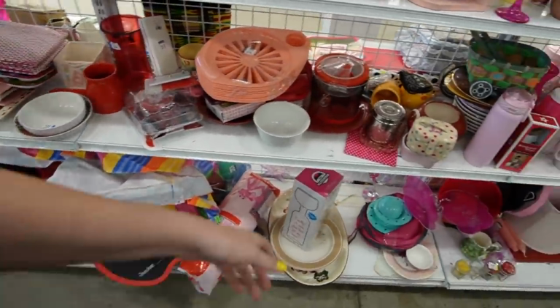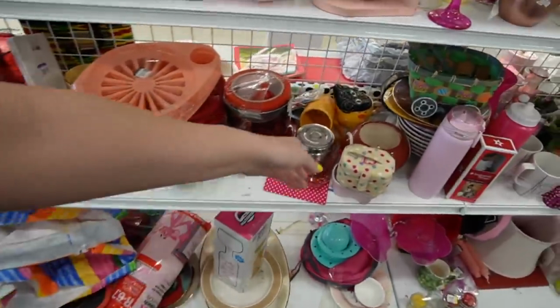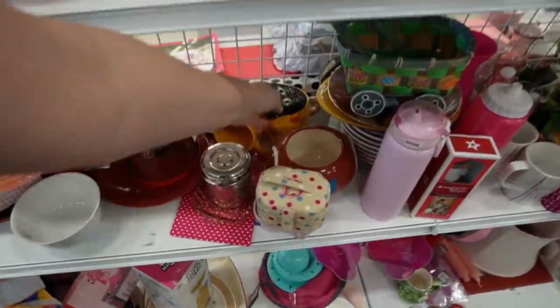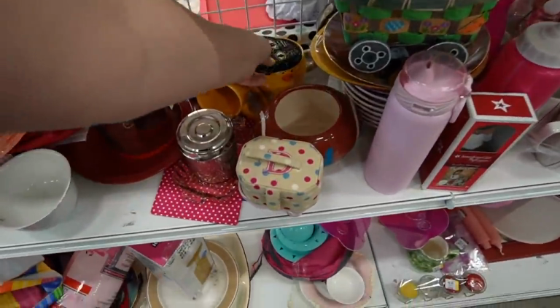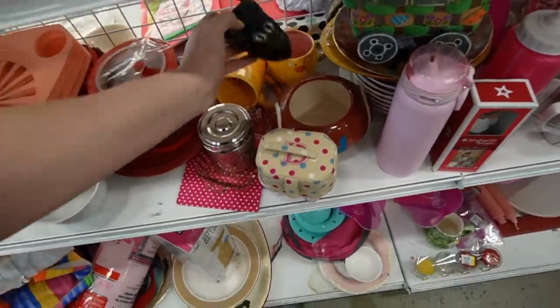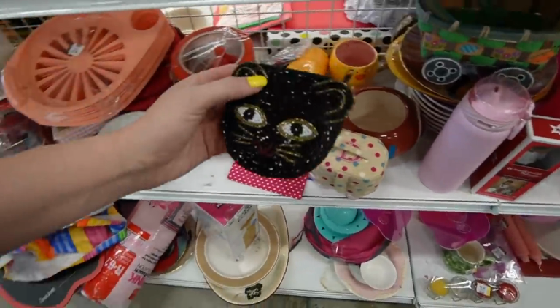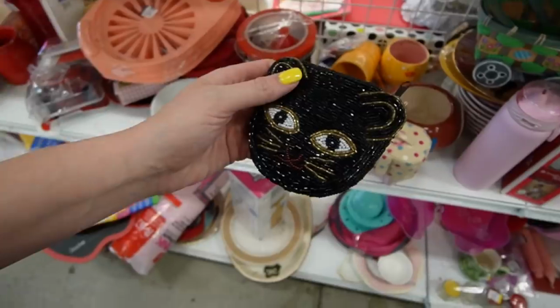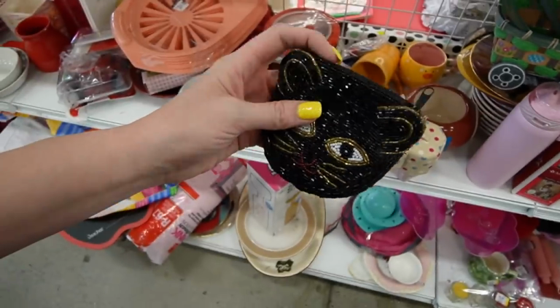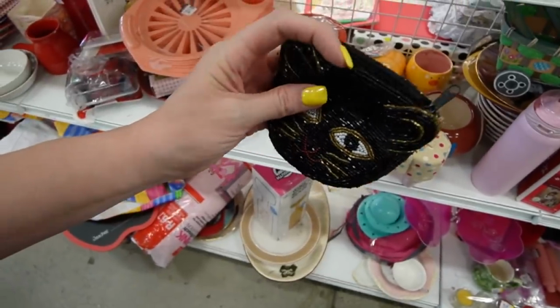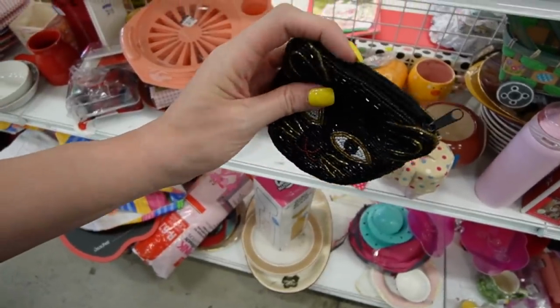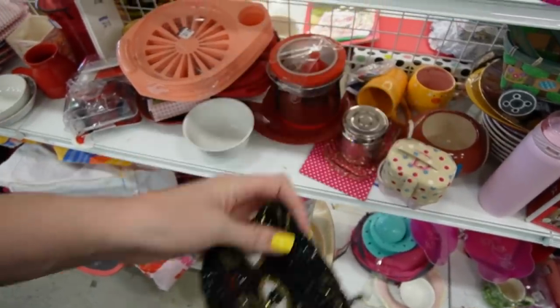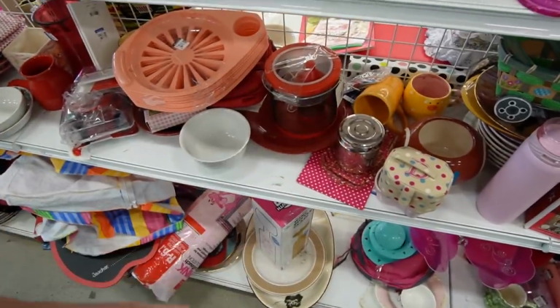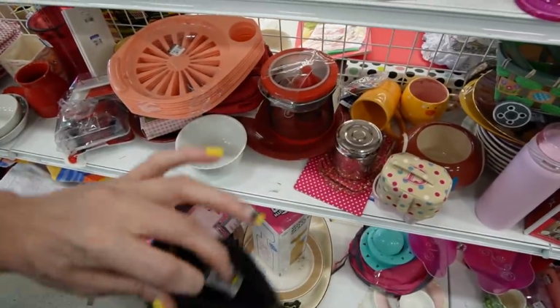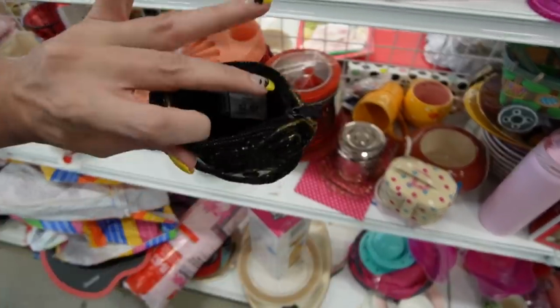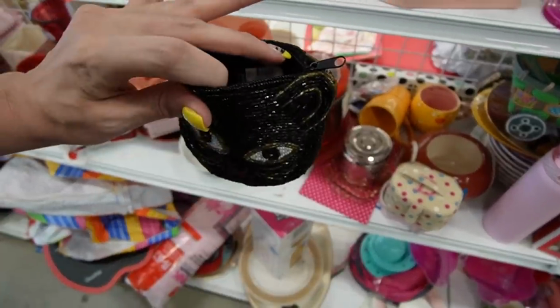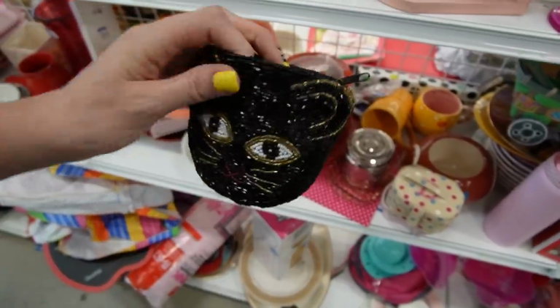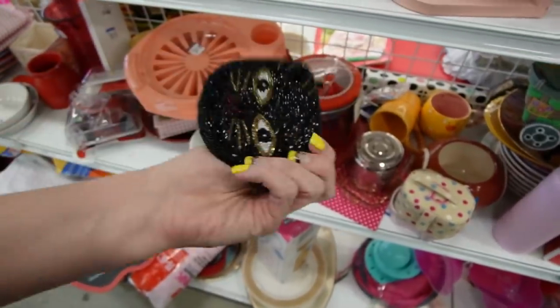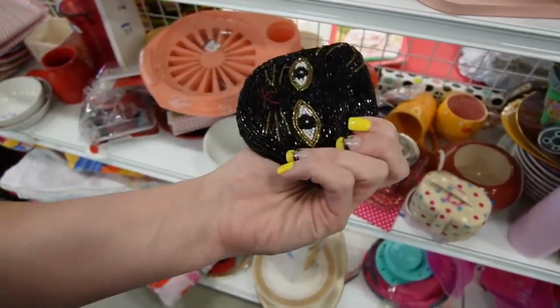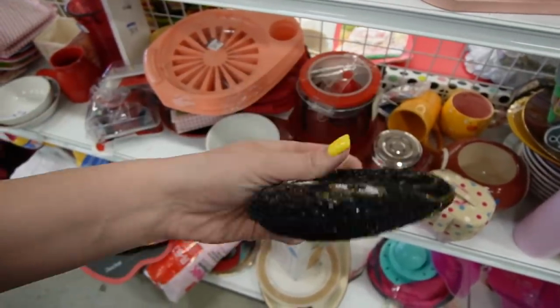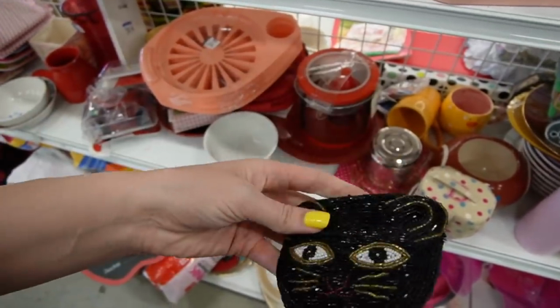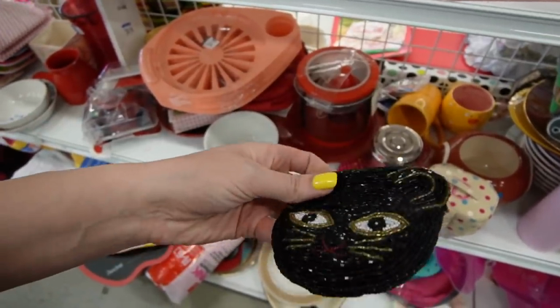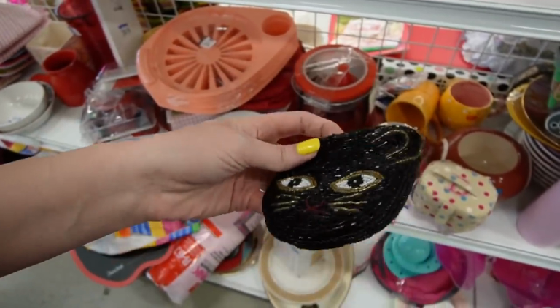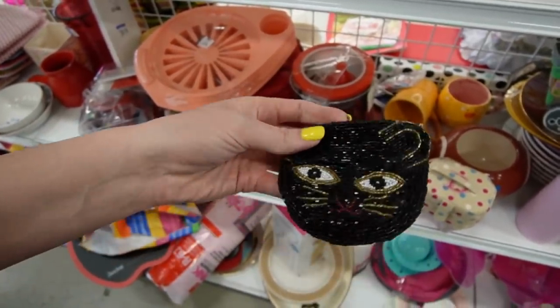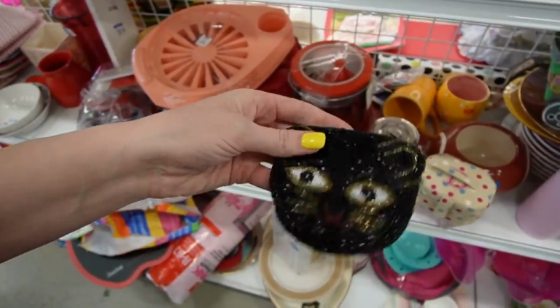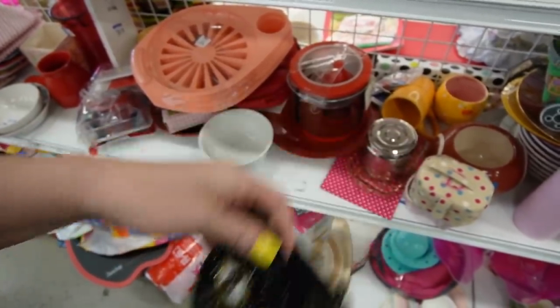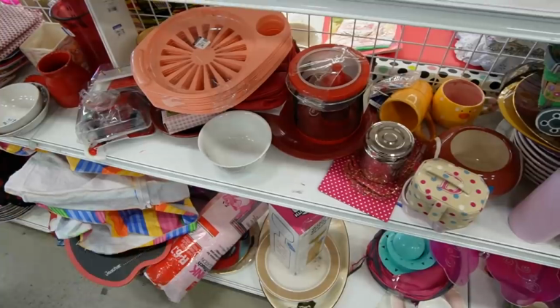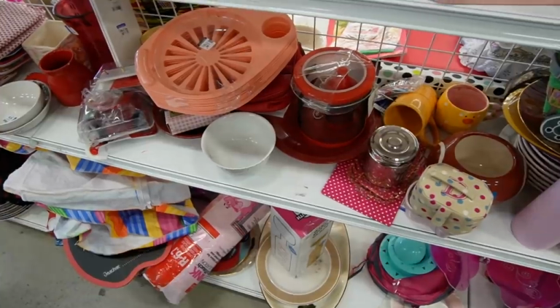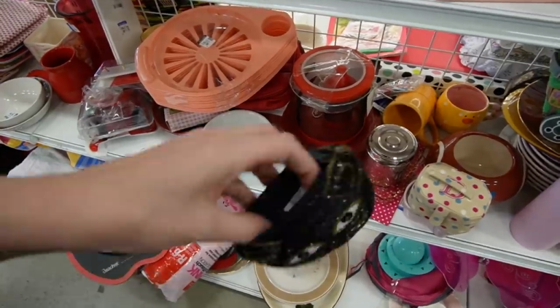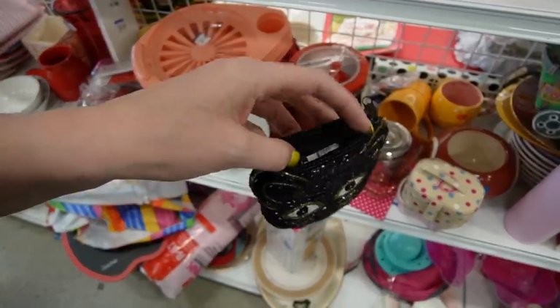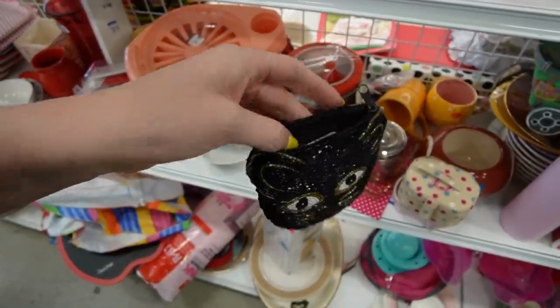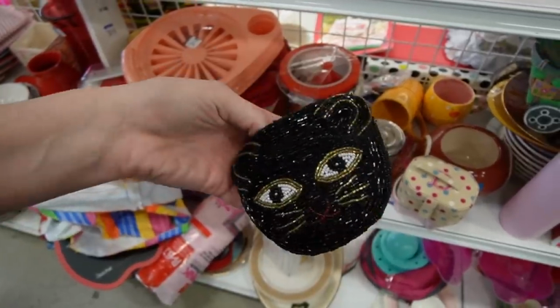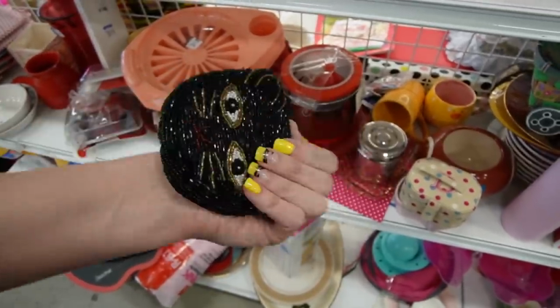There are some fun pineapple shakers. They do have barcodes on the bottom, so they're probably more contemporary. Oh my gosh, look at this. I actually have this little coin purse. Juliet confiscated it though. Had it for a long time — $2.99.